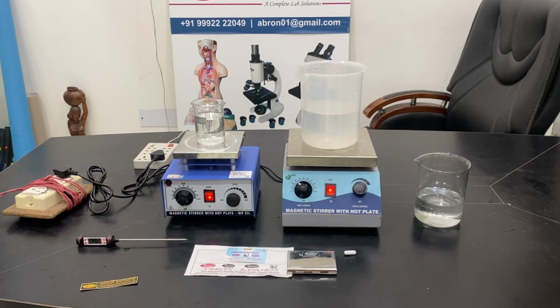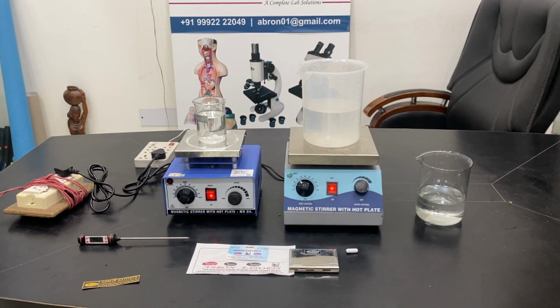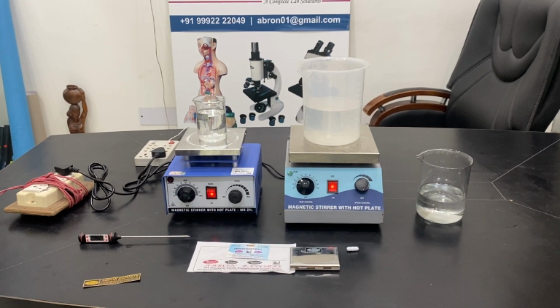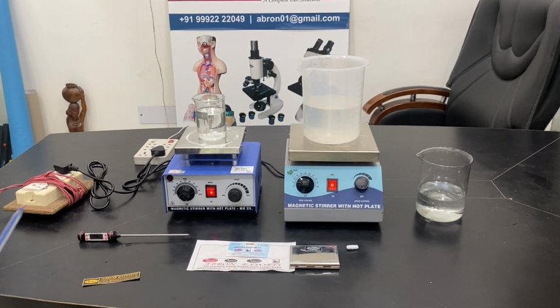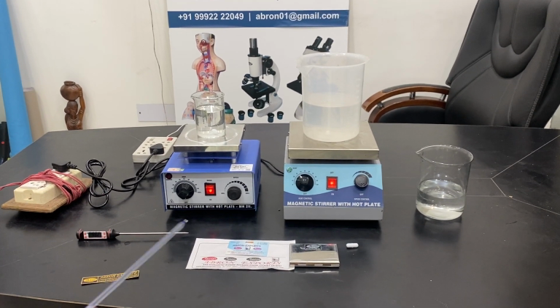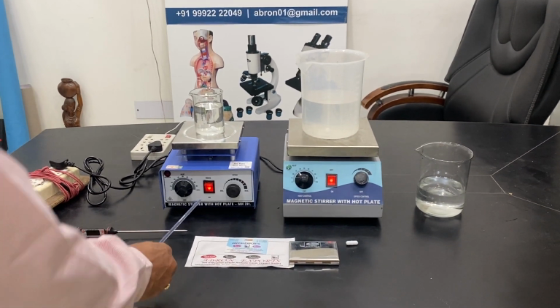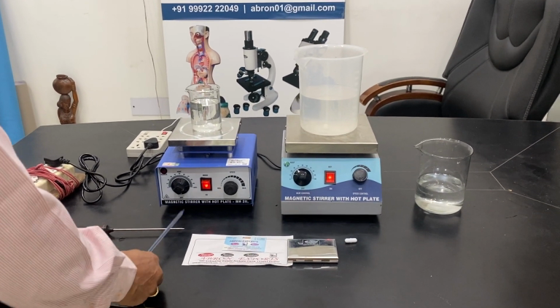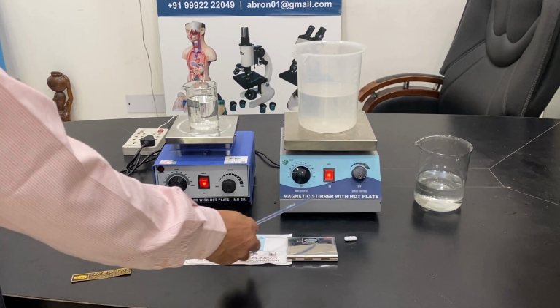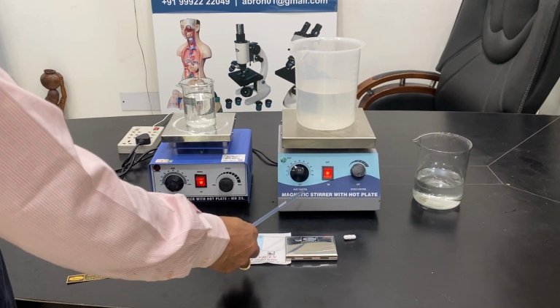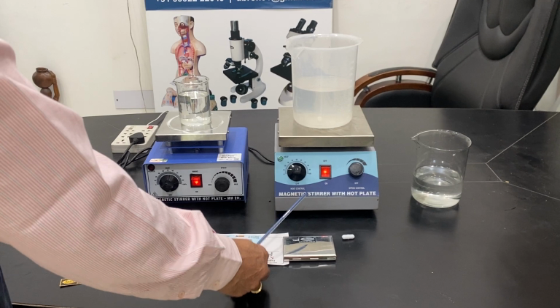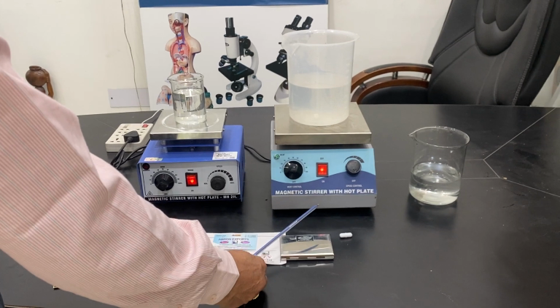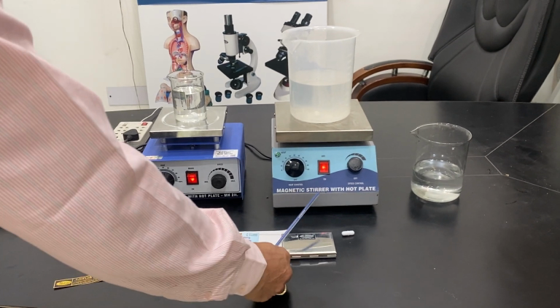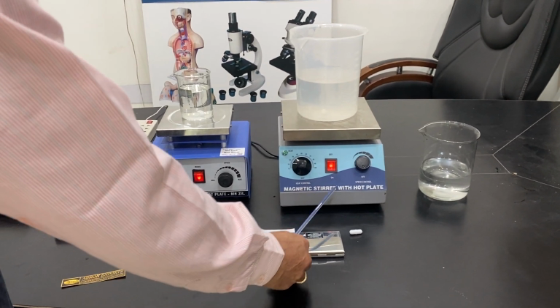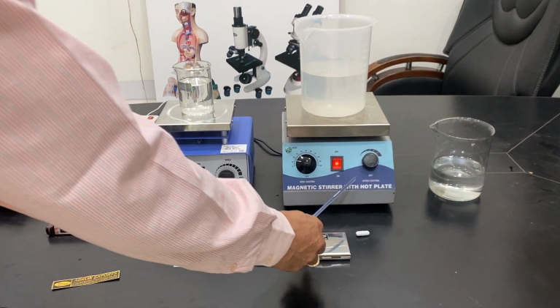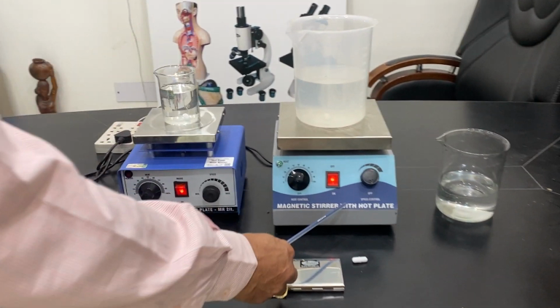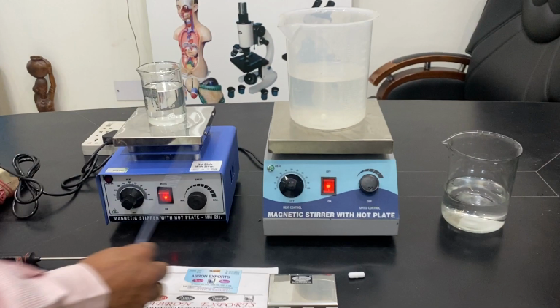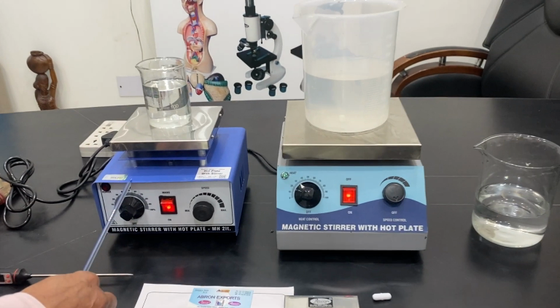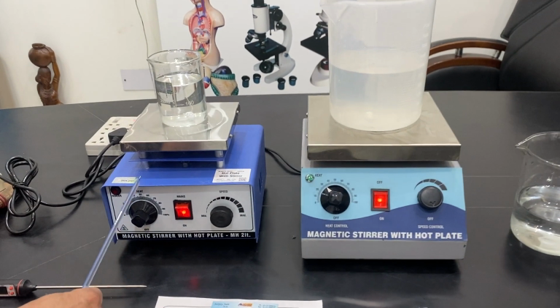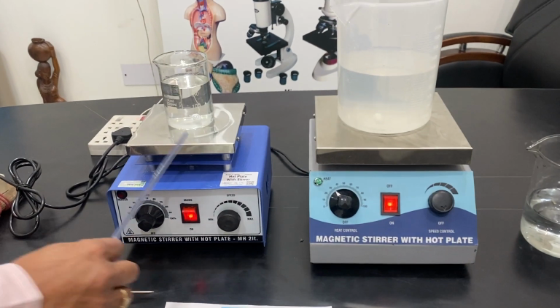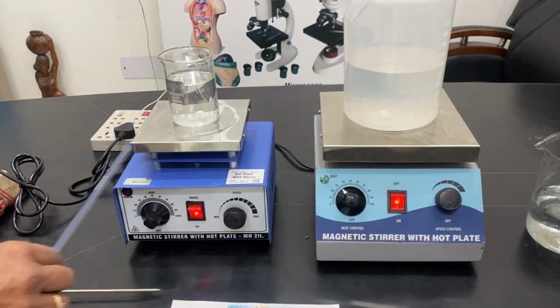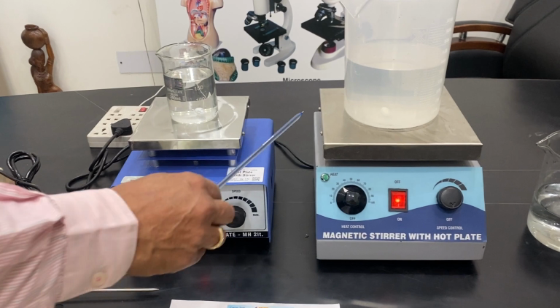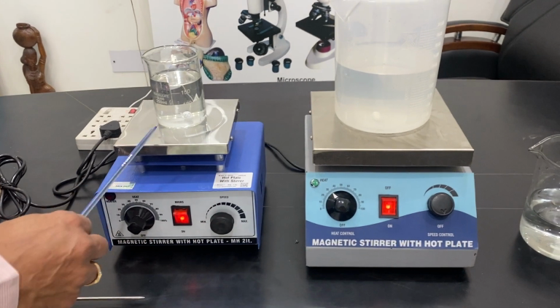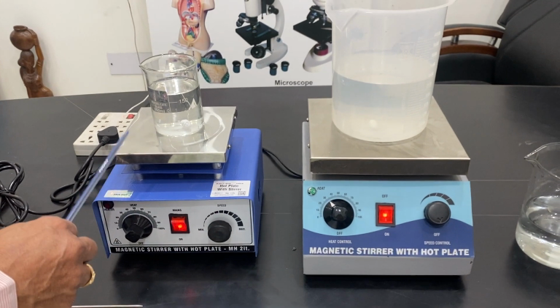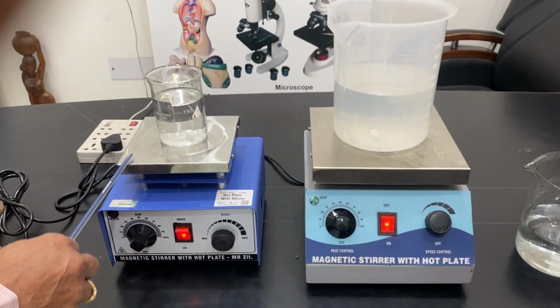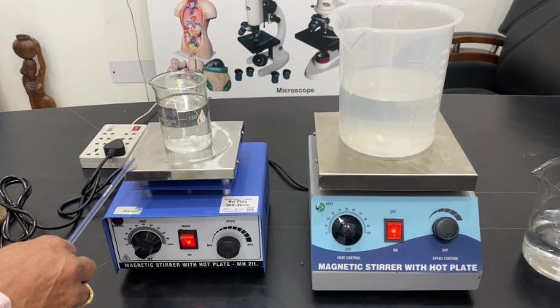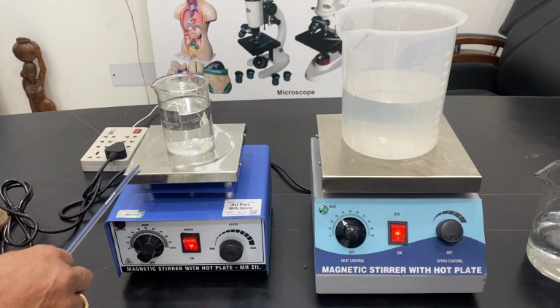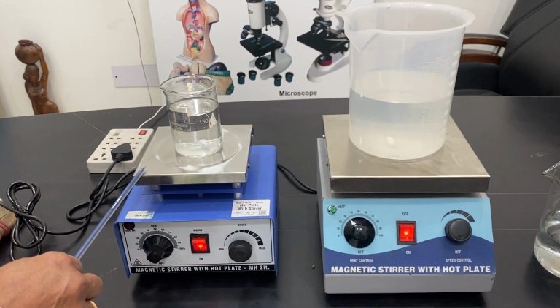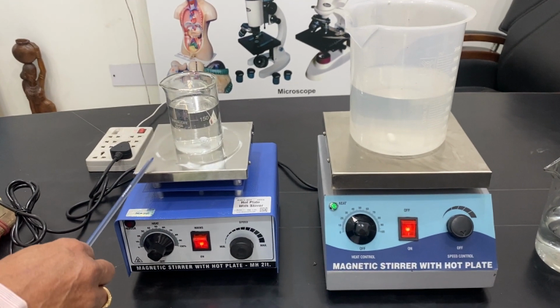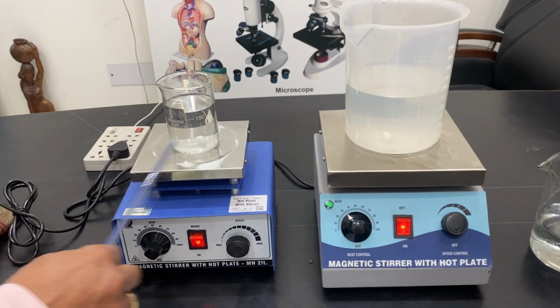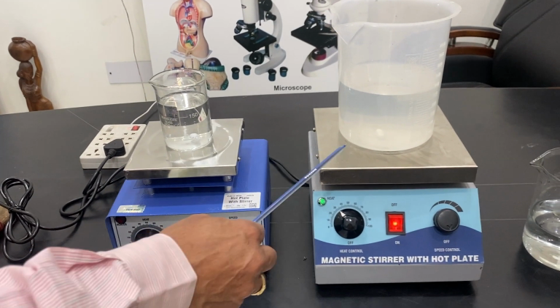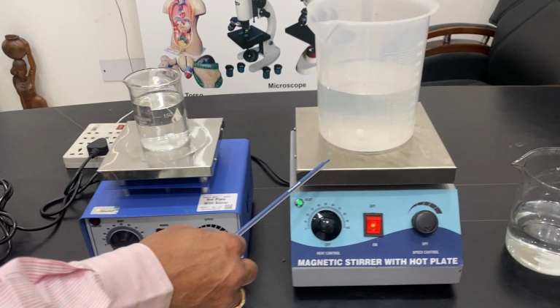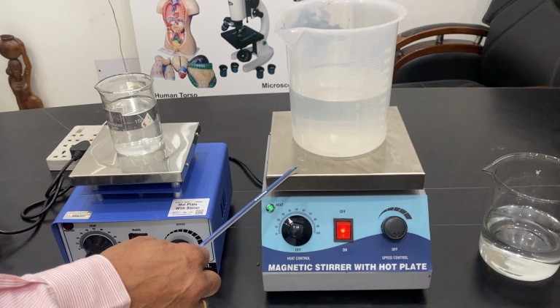Welcome to a video by AgroamExport. These are two magnetic stirrers — both are magnetic stirrers with hot plates. The only difference between them is size and capacity: this one is up to 1 liter or 2 liters, while the other is from 2 liters to 5 liters.